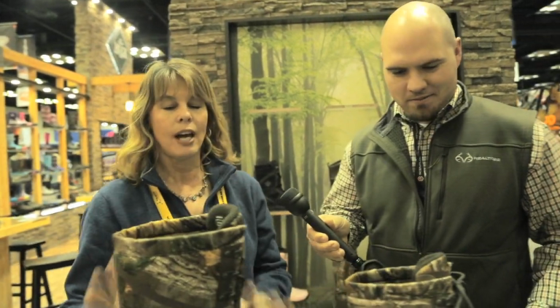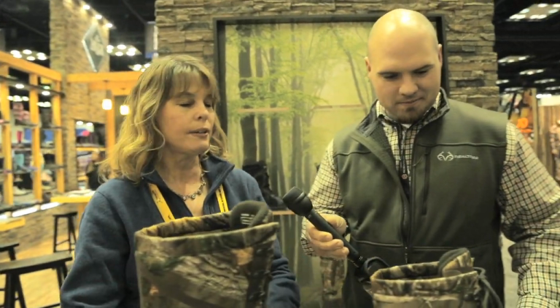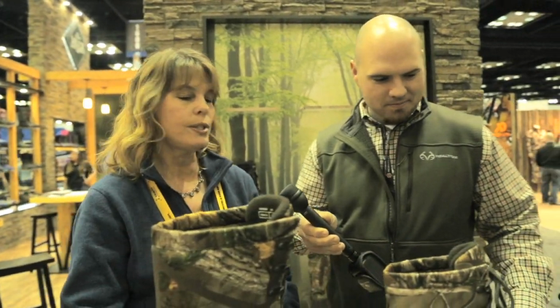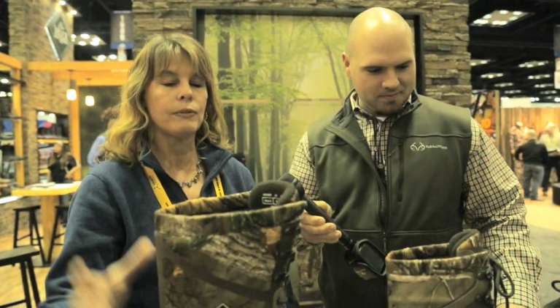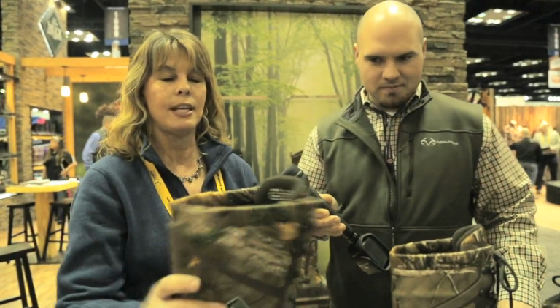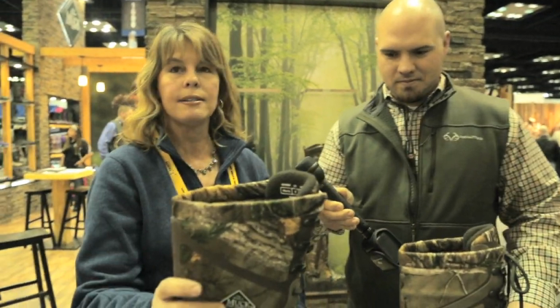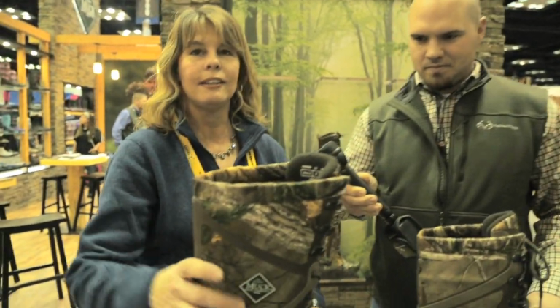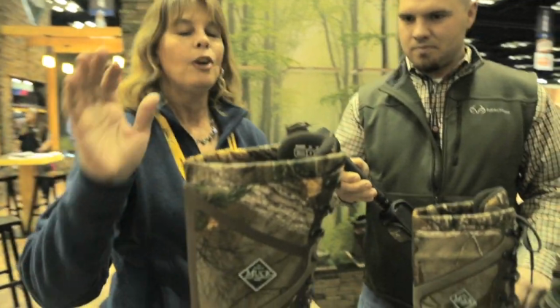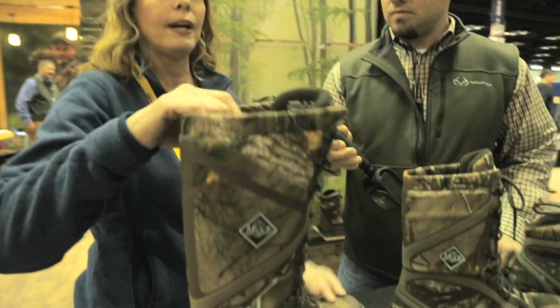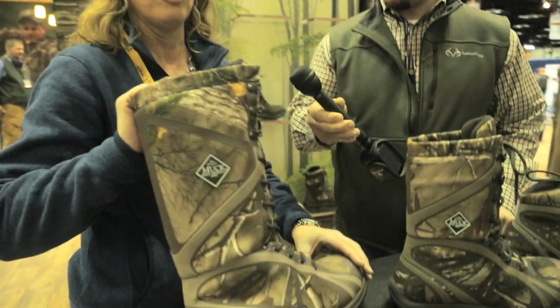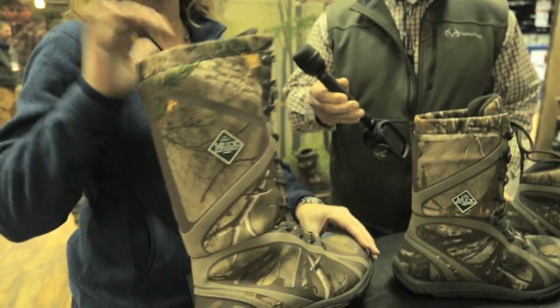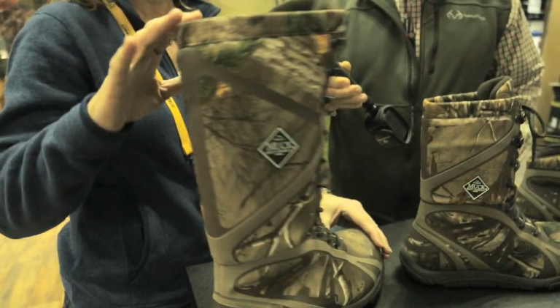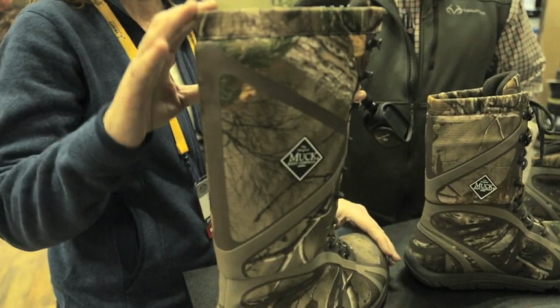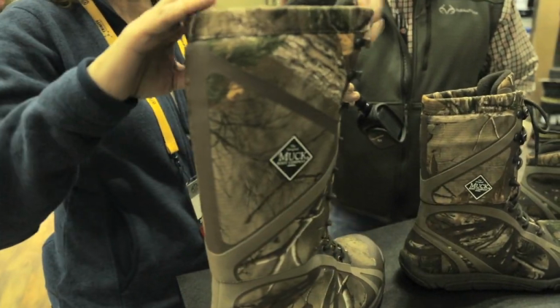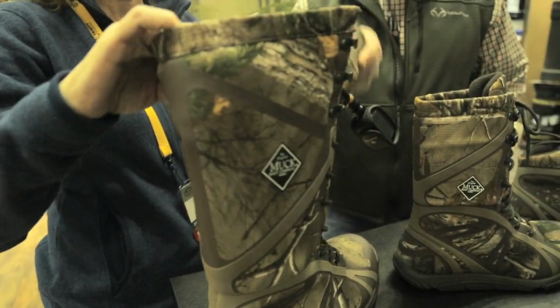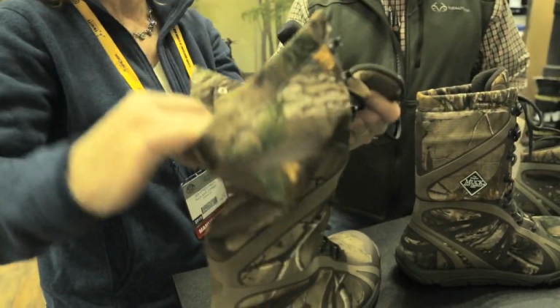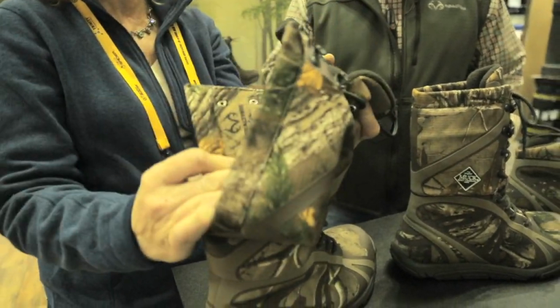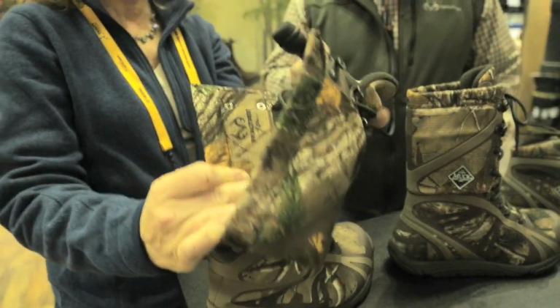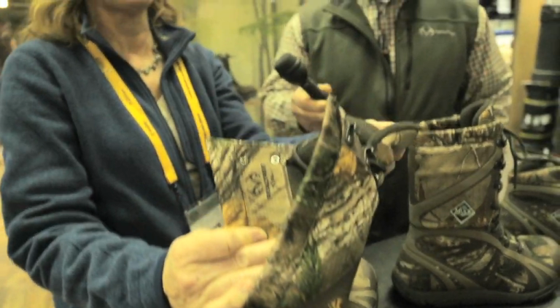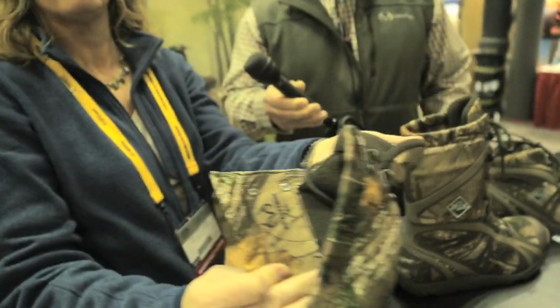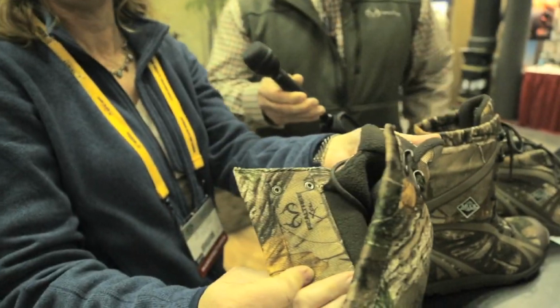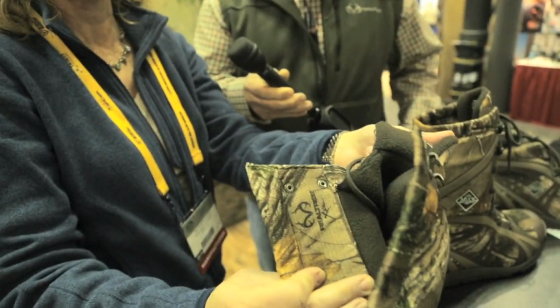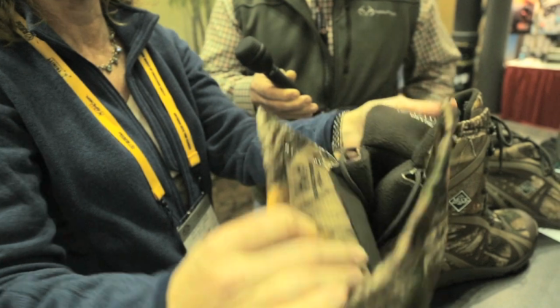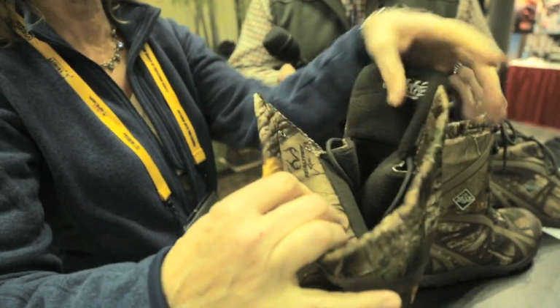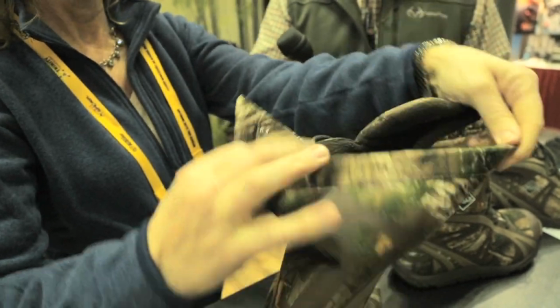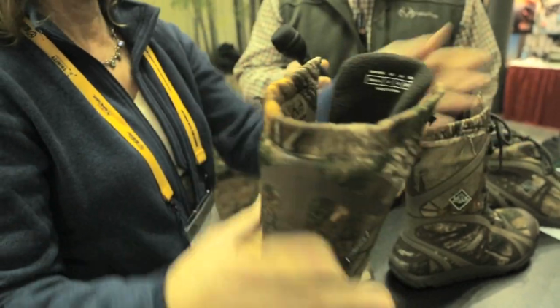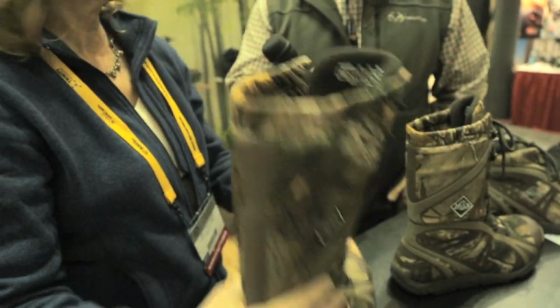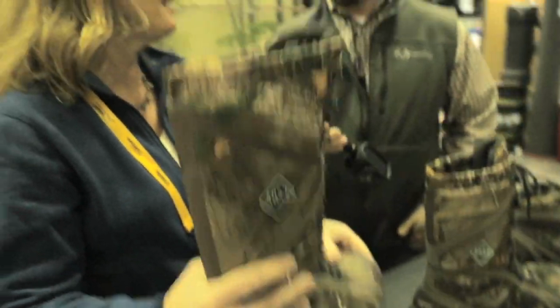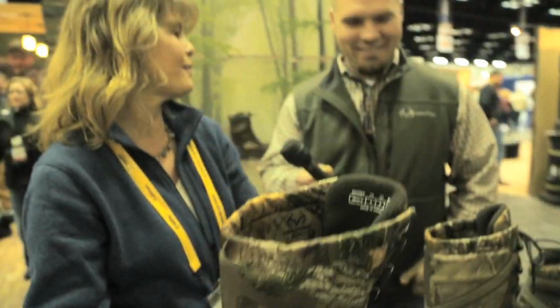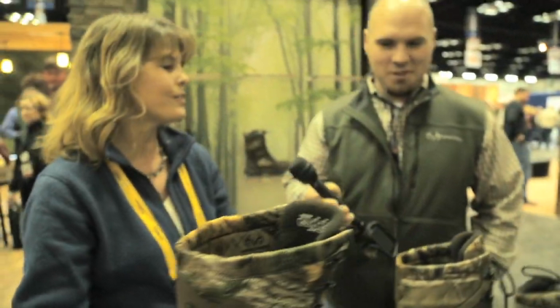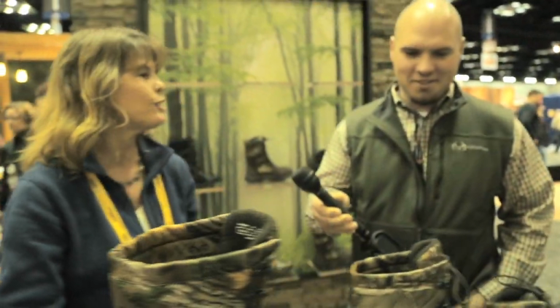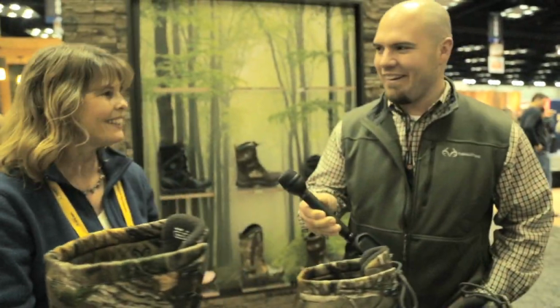There's a lot of bells and whistles. We've got scent masking. We've got a removable ATC sock liner. It's got a fleece lining, so it'll keep you warm to negative 40 degrees. There's just so many bells and whistles on these products.